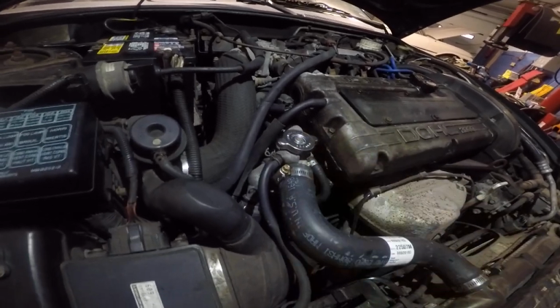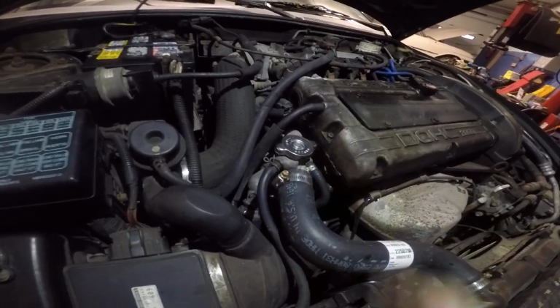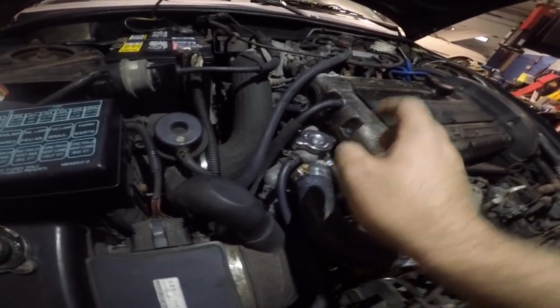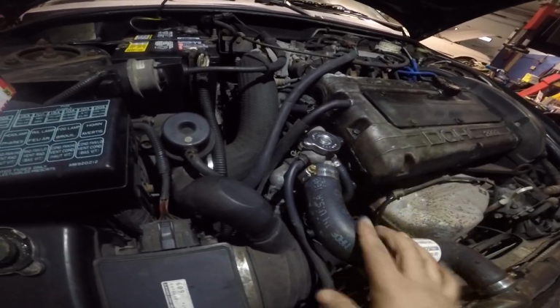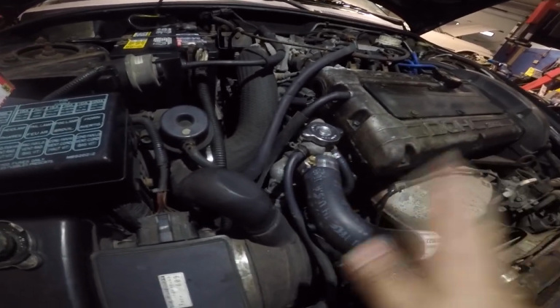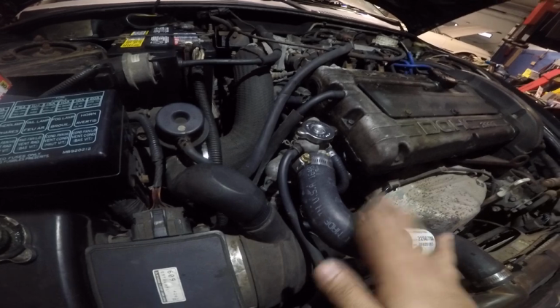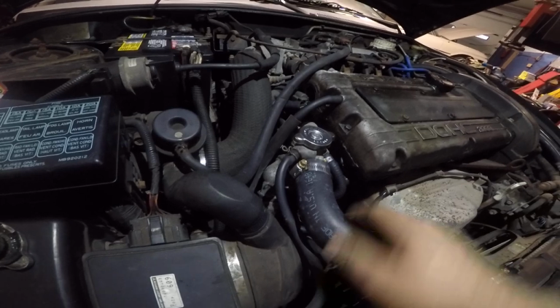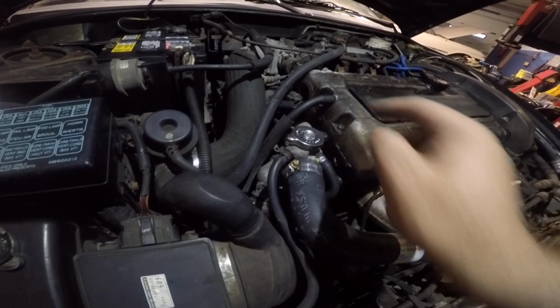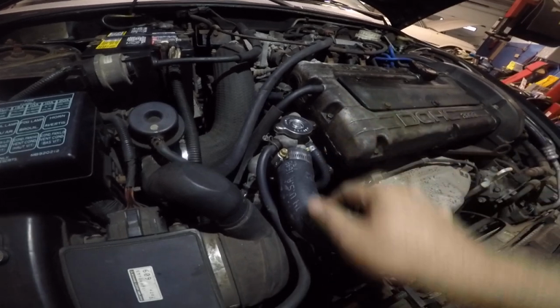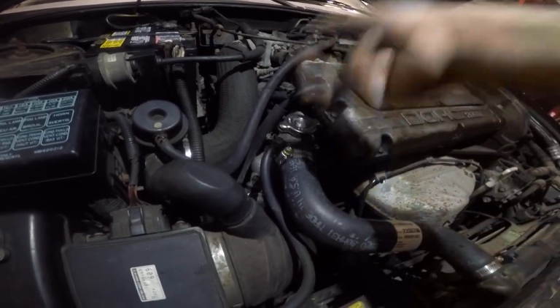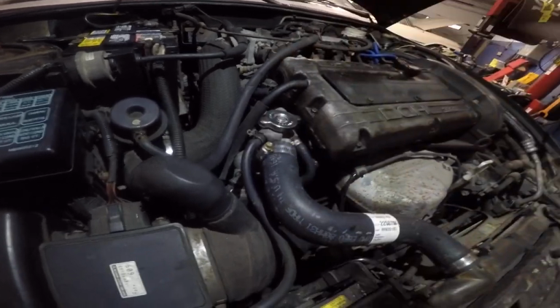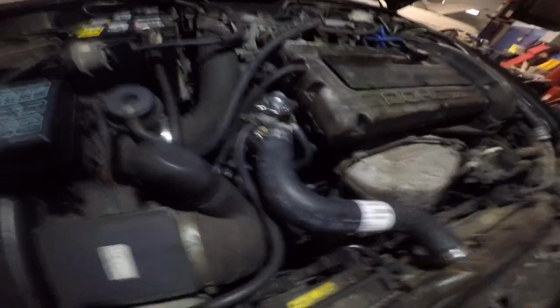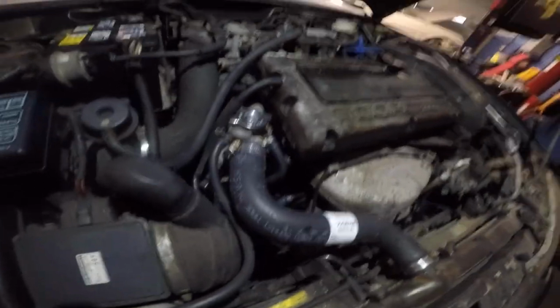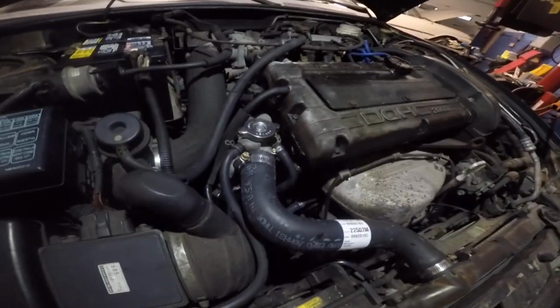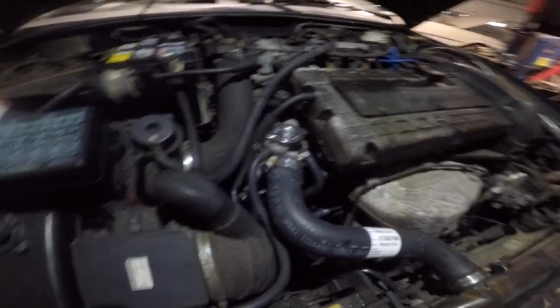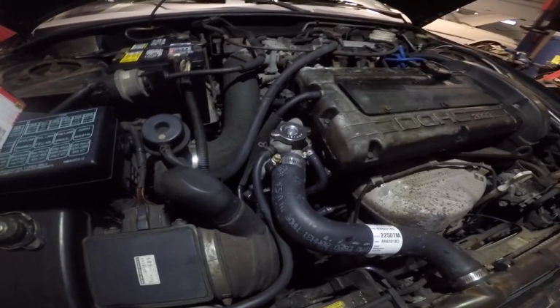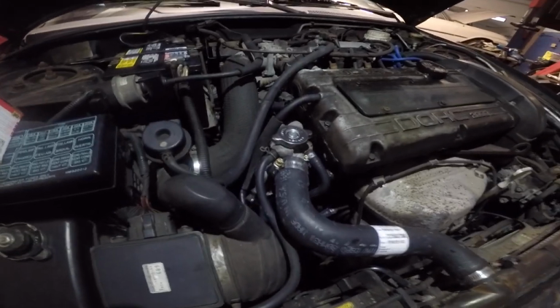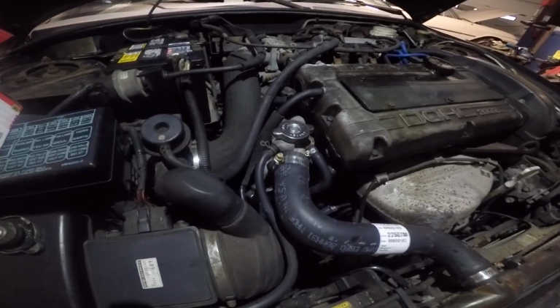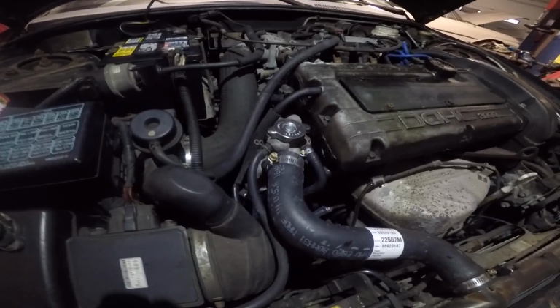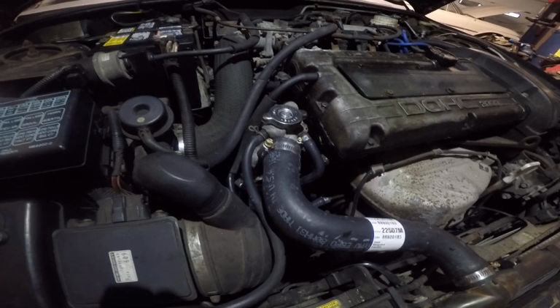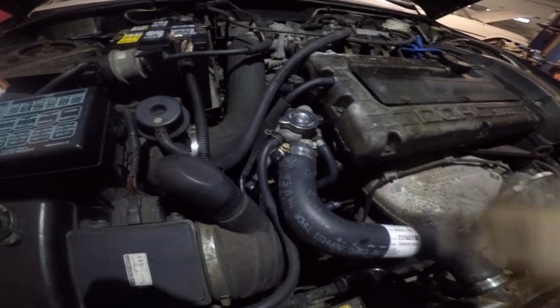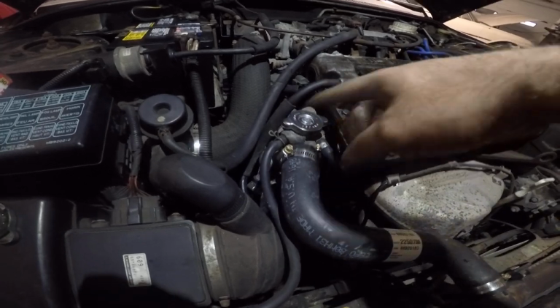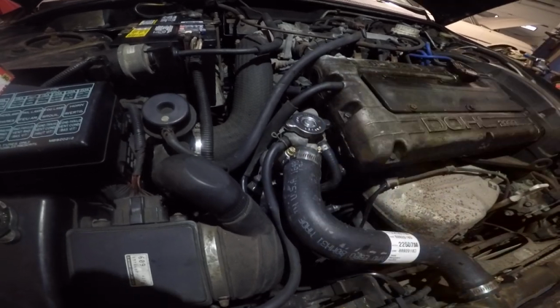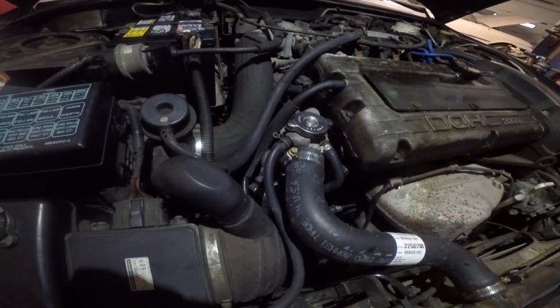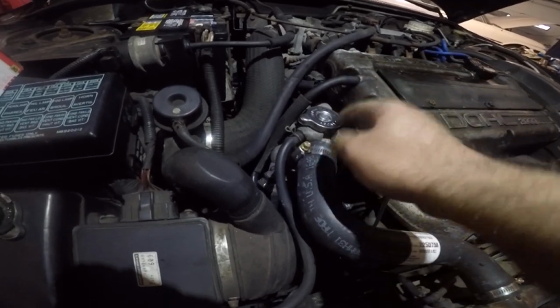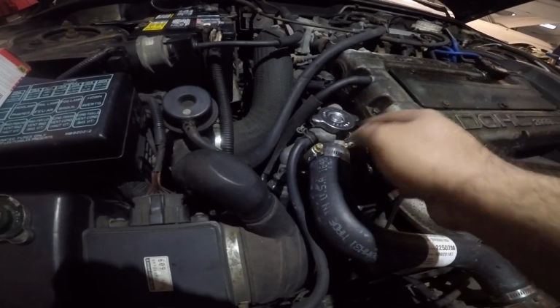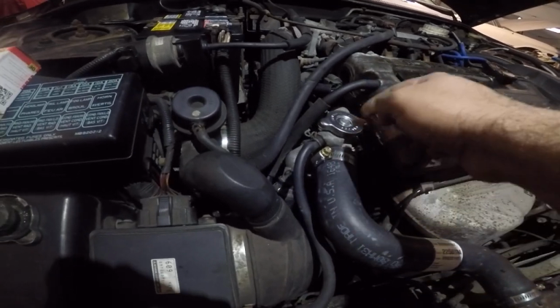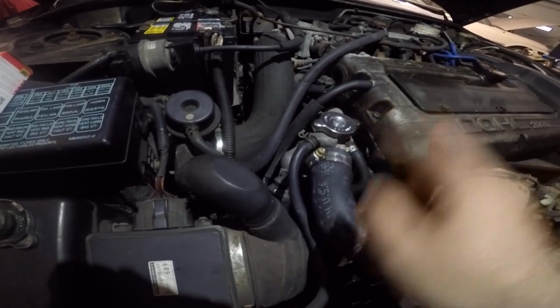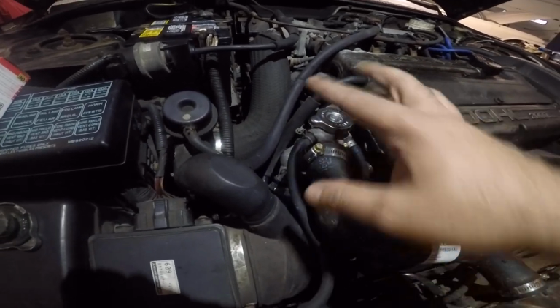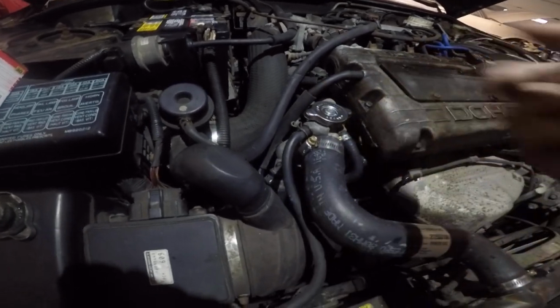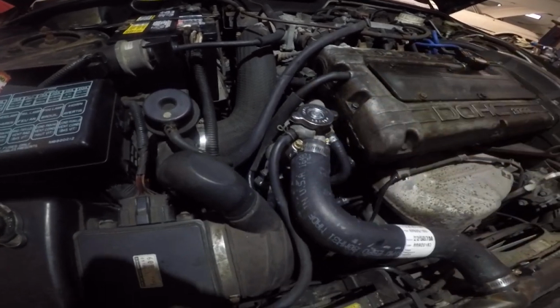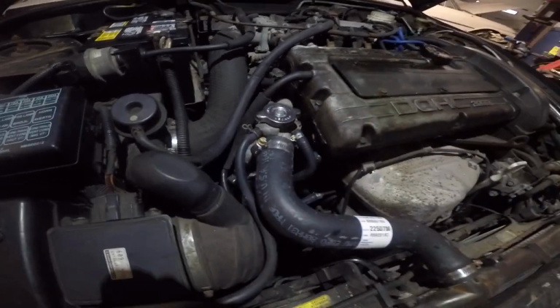If you take anything apart, make sure the car is nice and cold, top off the fluid, and put the cap on. Simple as that. This is a five-minute job — clean around it like we did, and put the cap on. Simple.